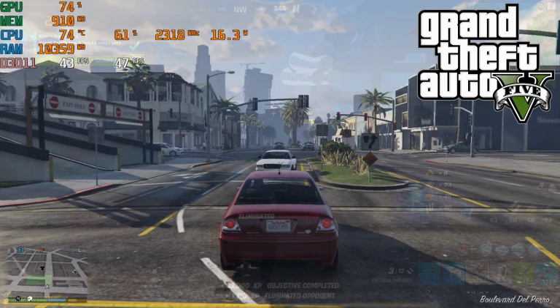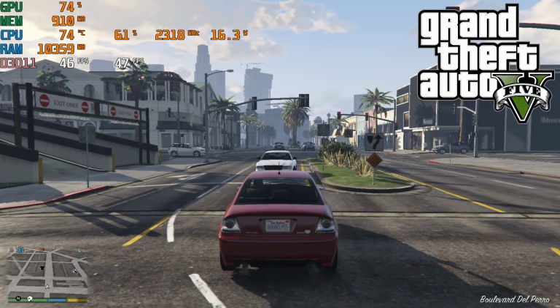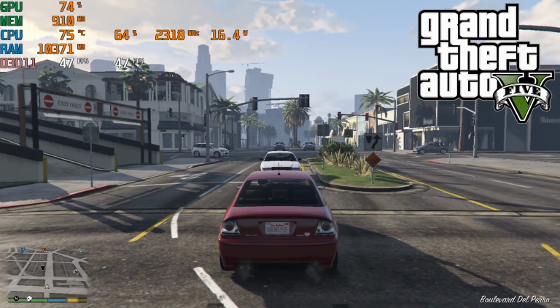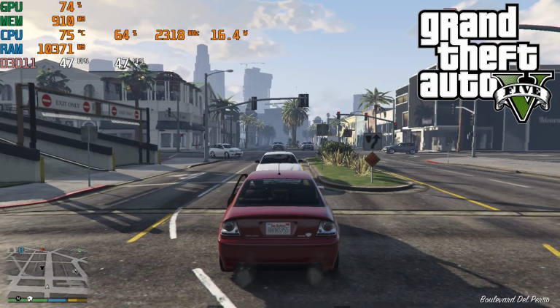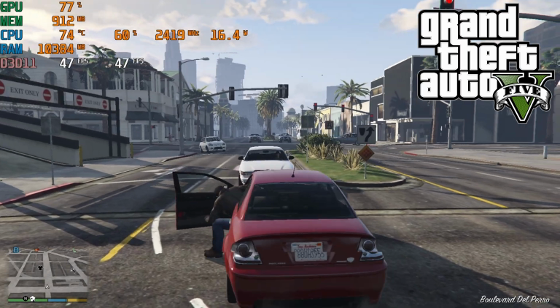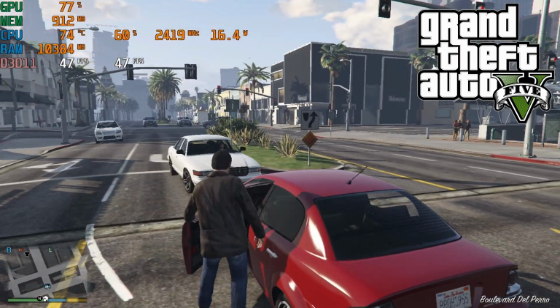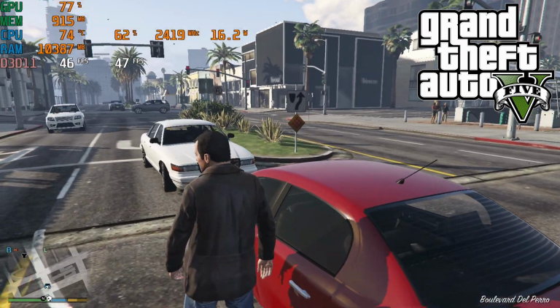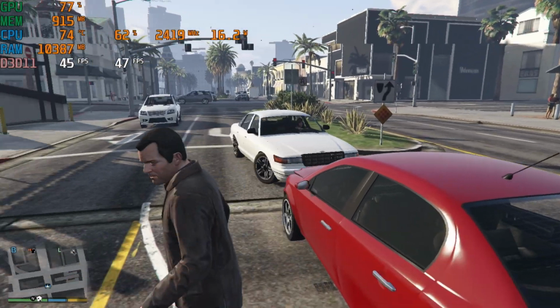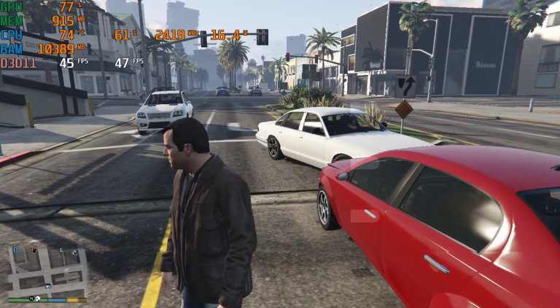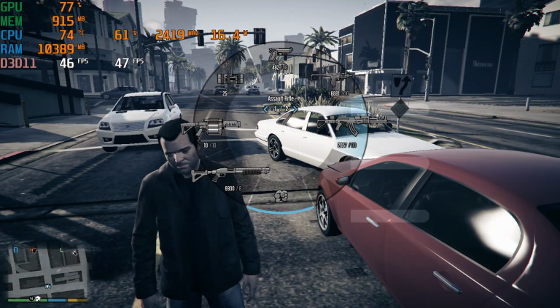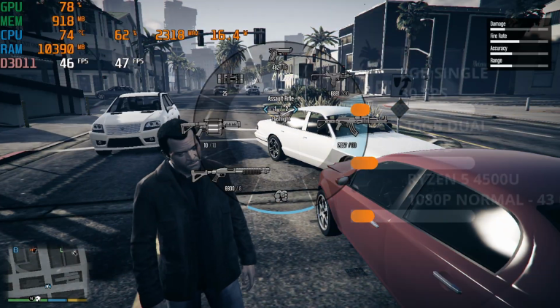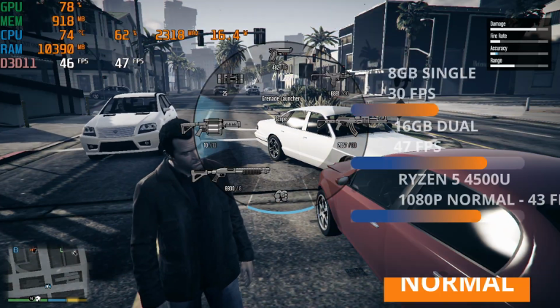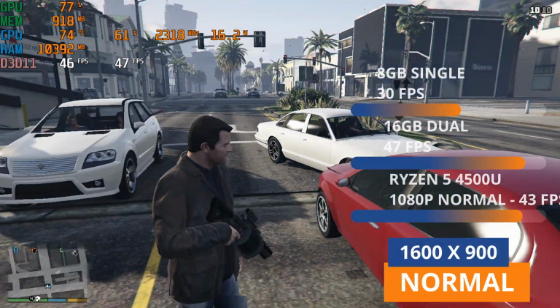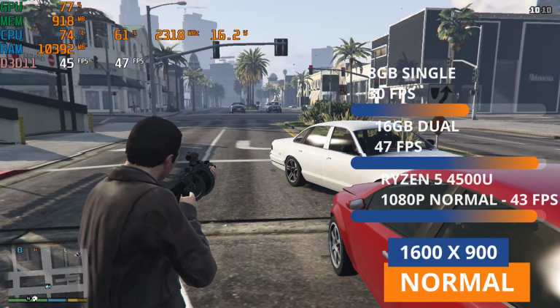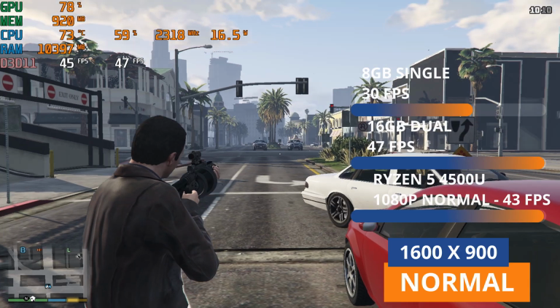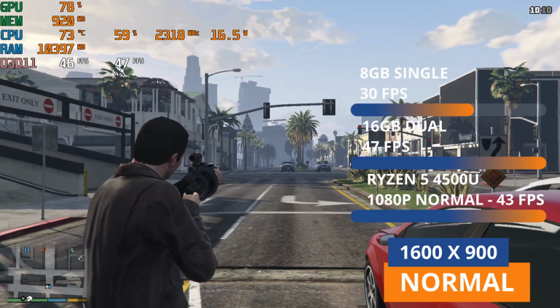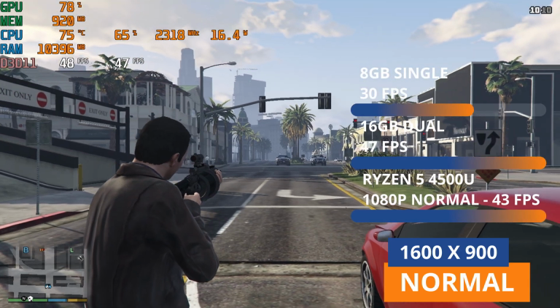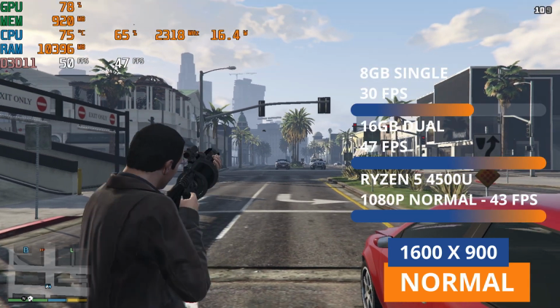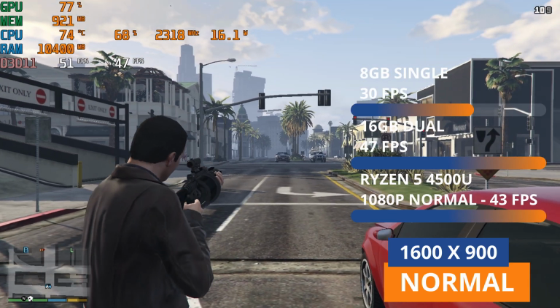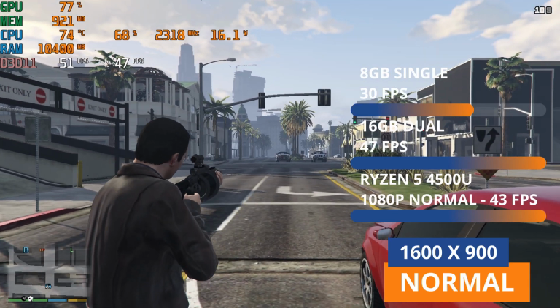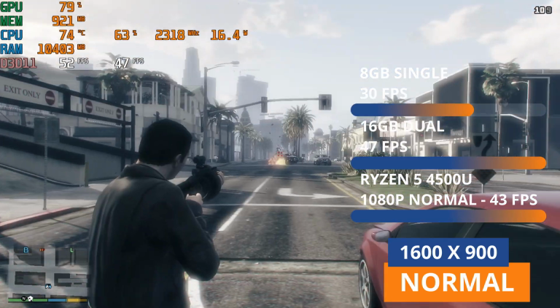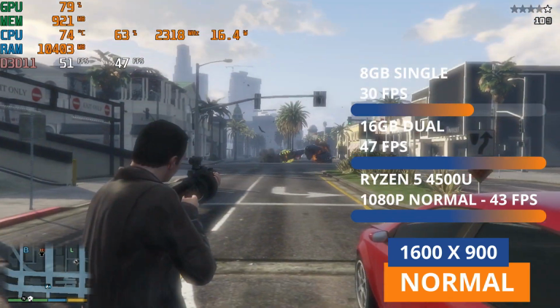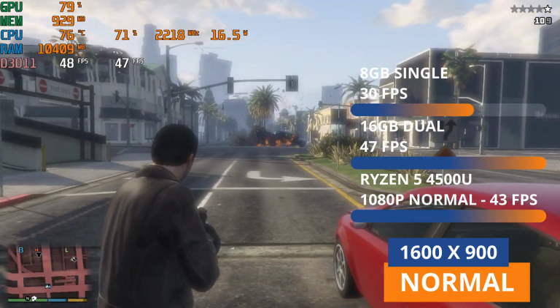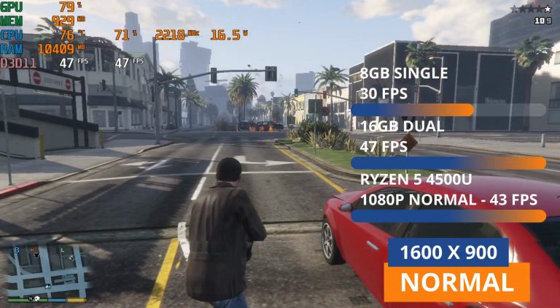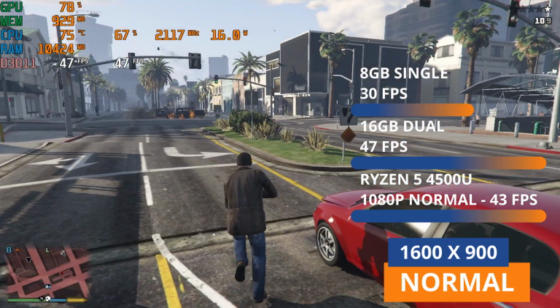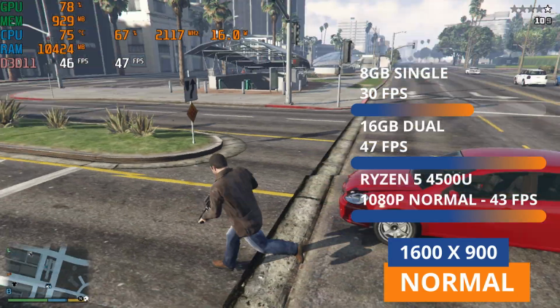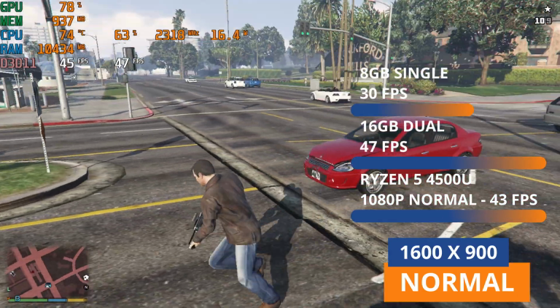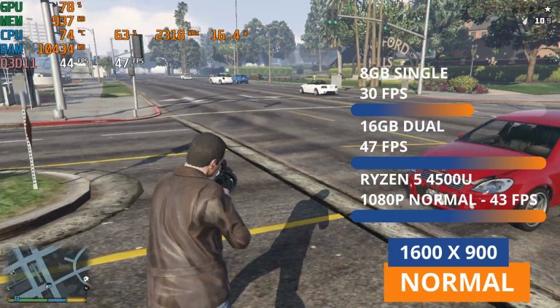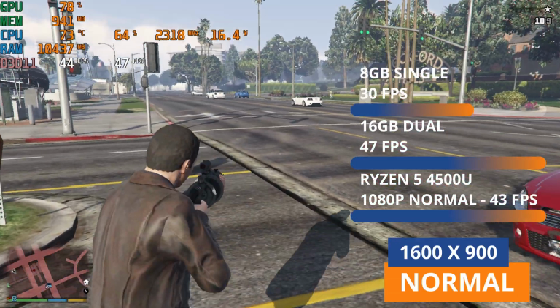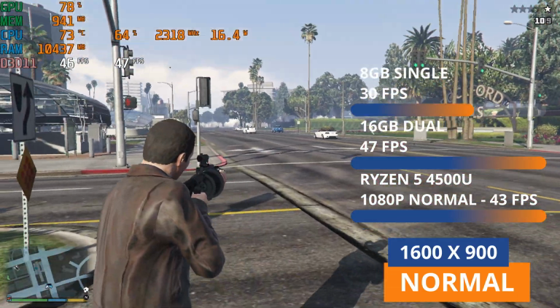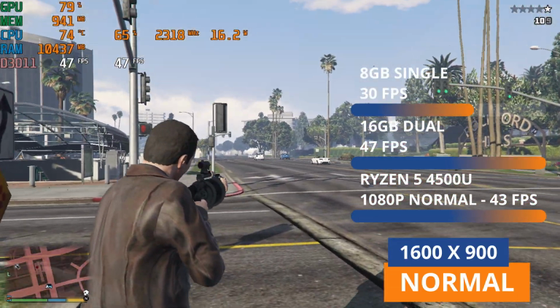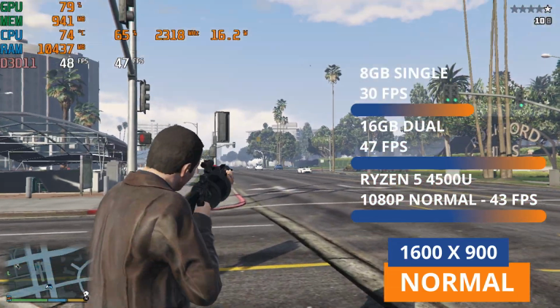Fourth is GTA 5, running at 900p normal settings — we were getting 30 frames per second, and now after the upgrade we're up to 47 frames per second, over a 50% performance increase. Ryzen as usual is way ahead, getting 43 frames per second at 1080p normal.